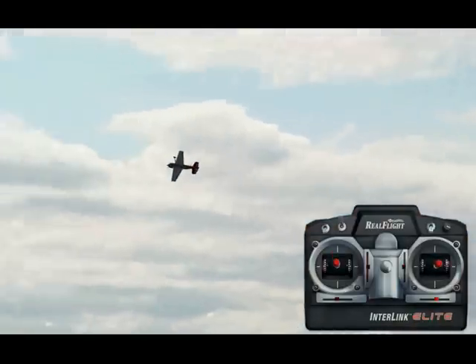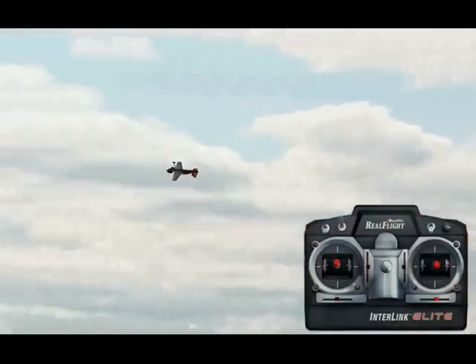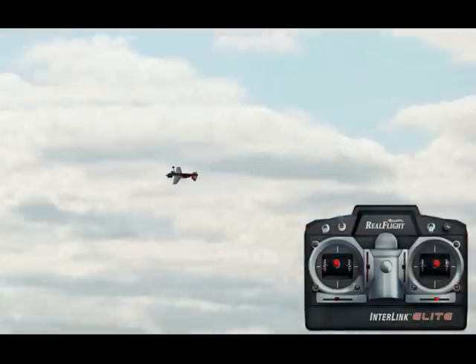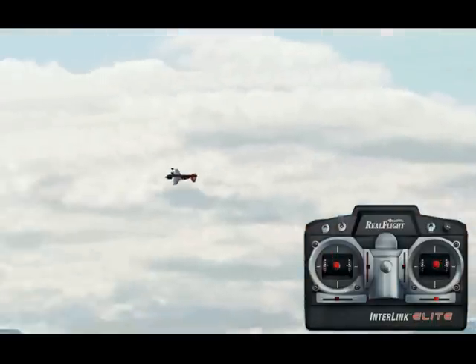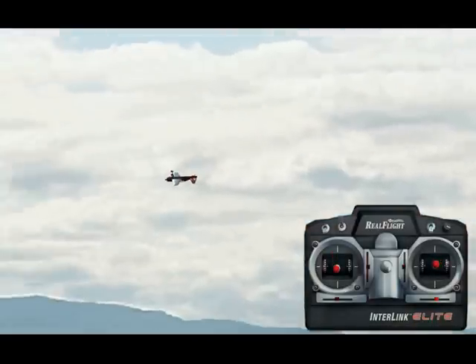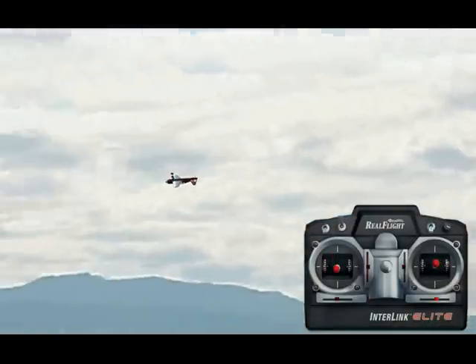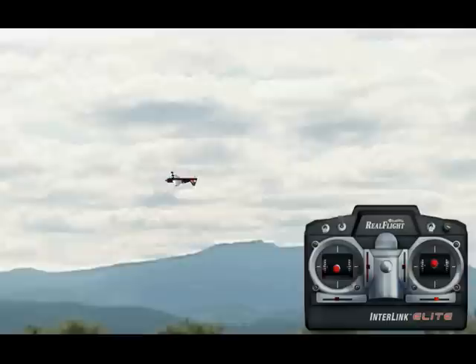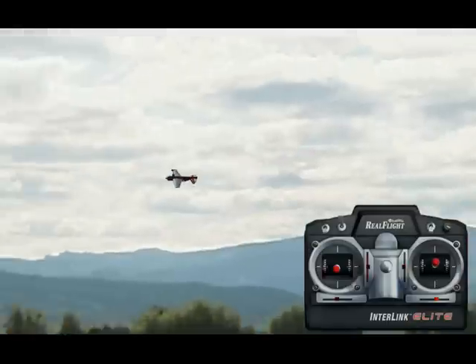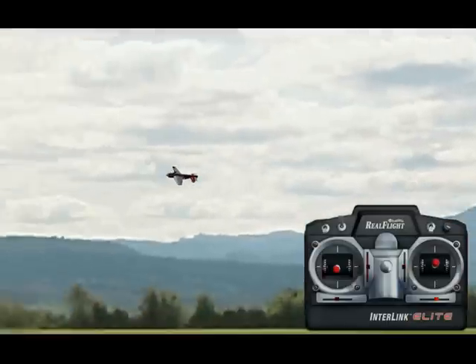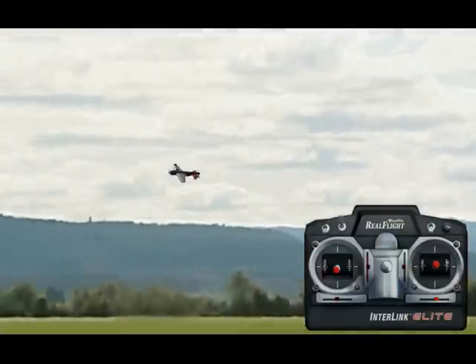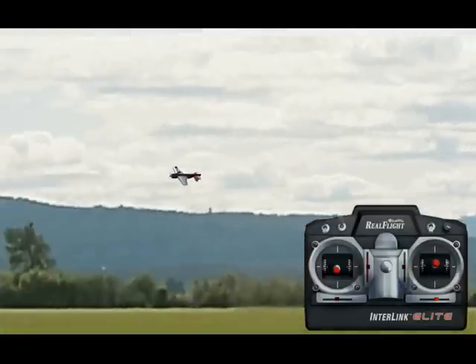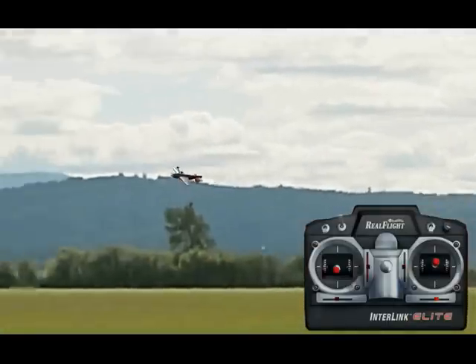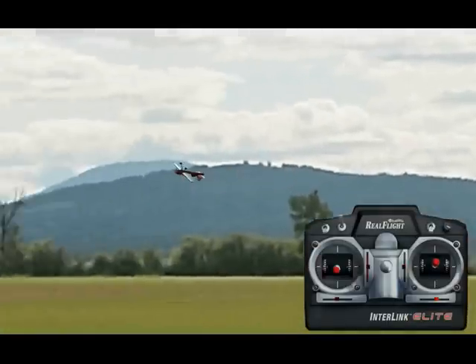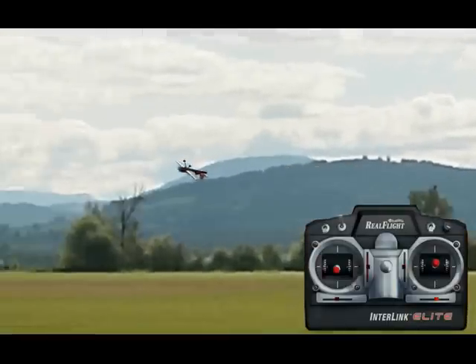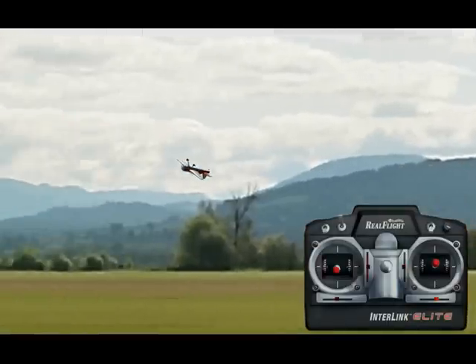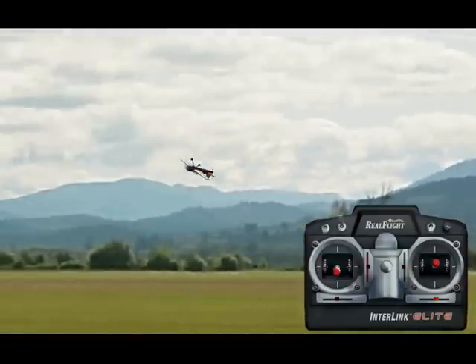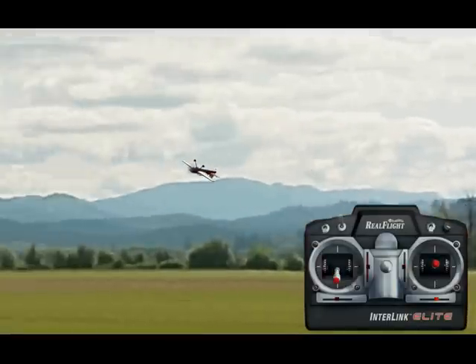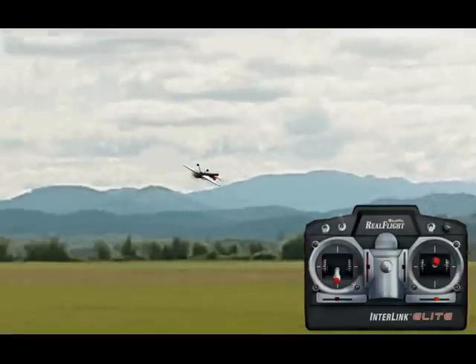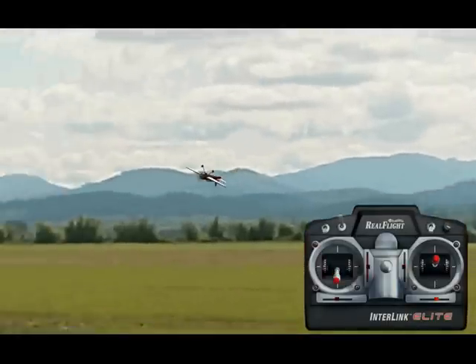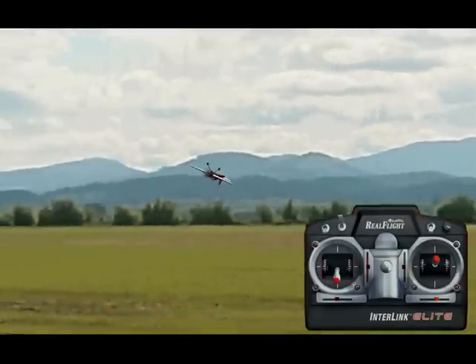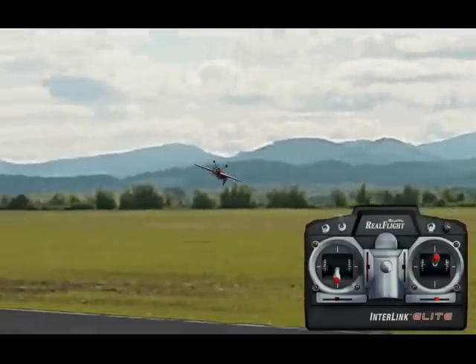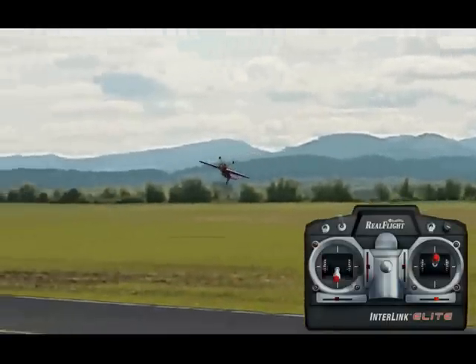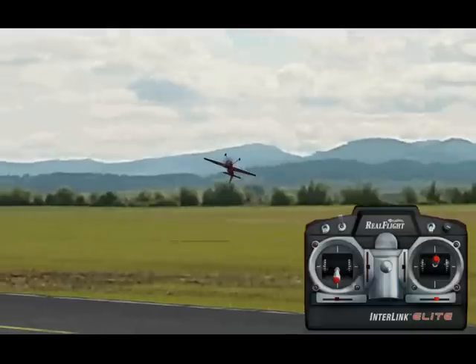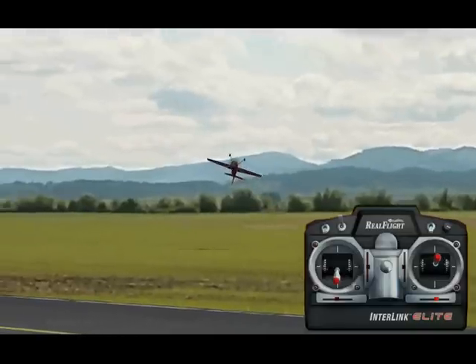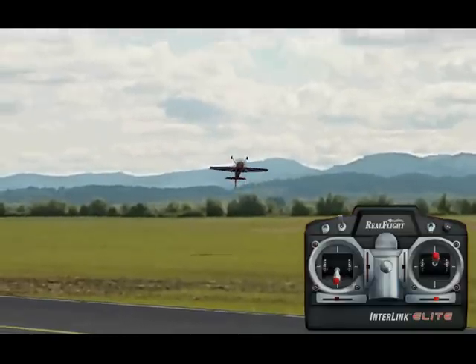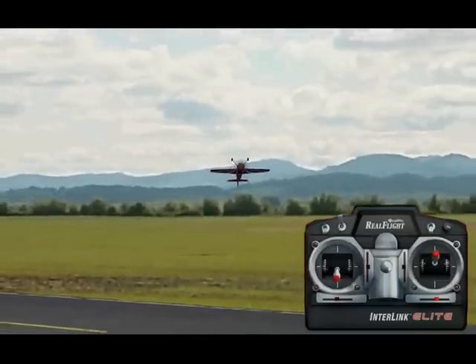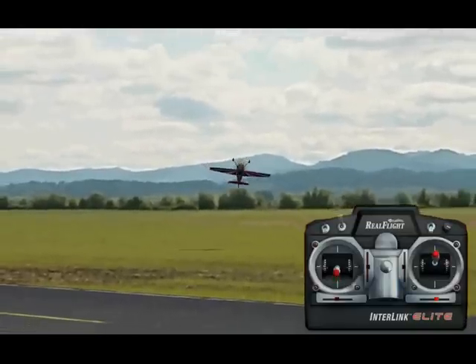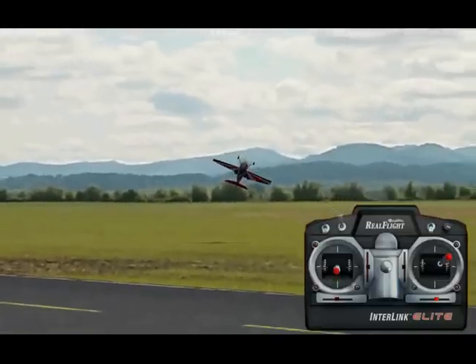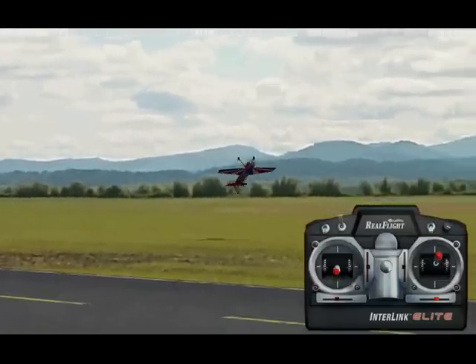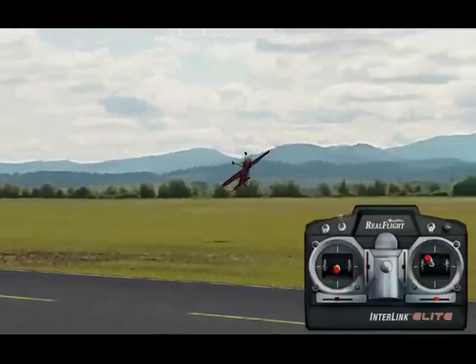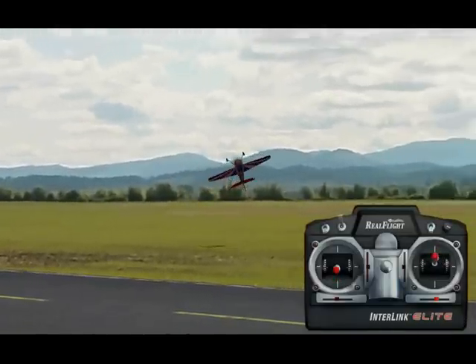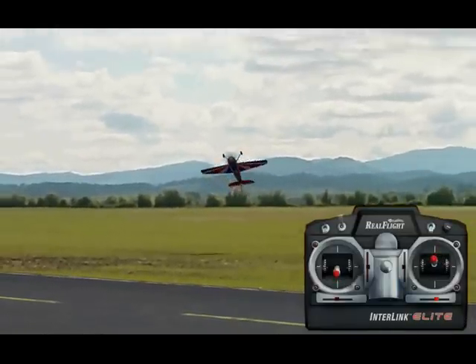Practice your inverted flying quite a bit, and then when you are ready to try your inverted Harriers, you start the exact same way as a regular Harrier. You're going to come in, start decreasing power, start increasing that up elevator, and start flying the airplane like this.